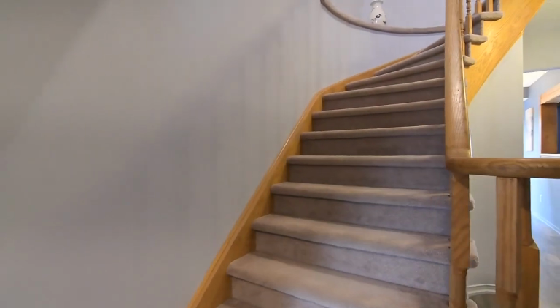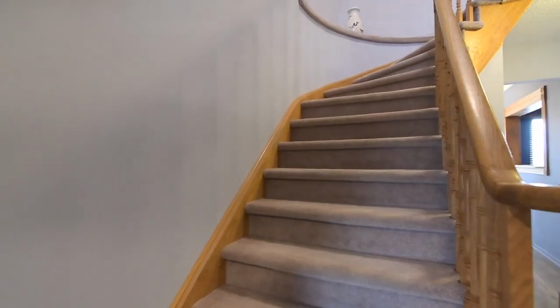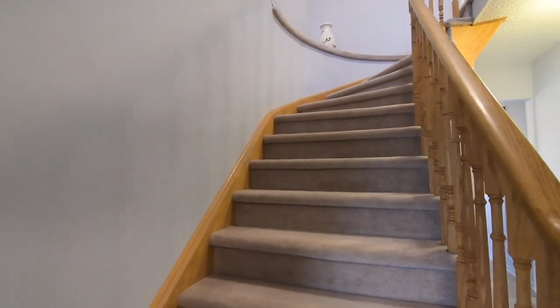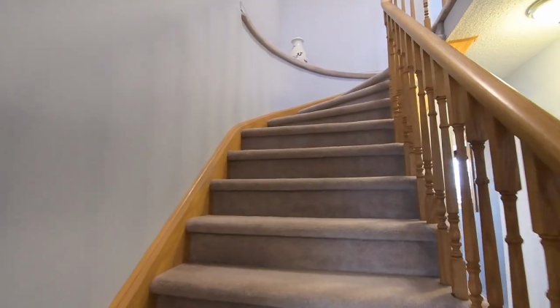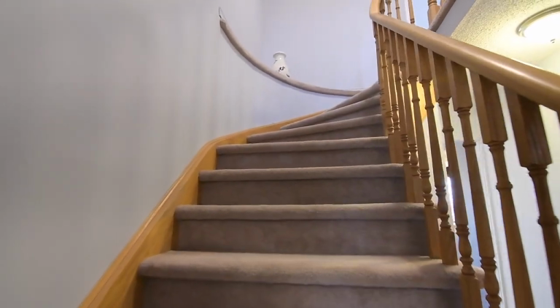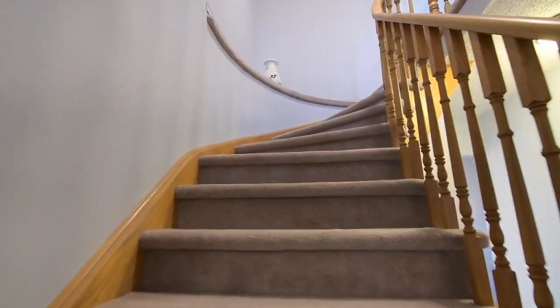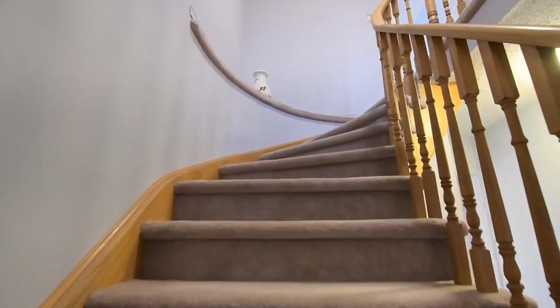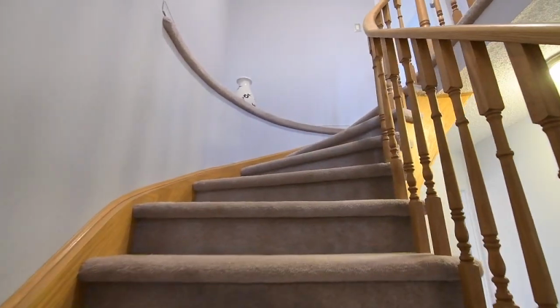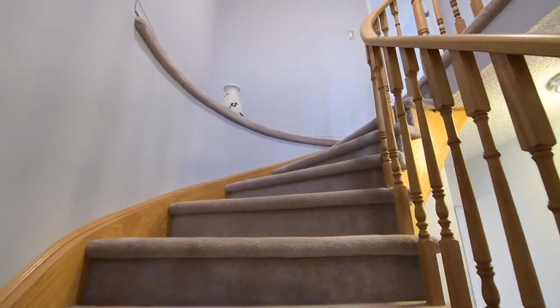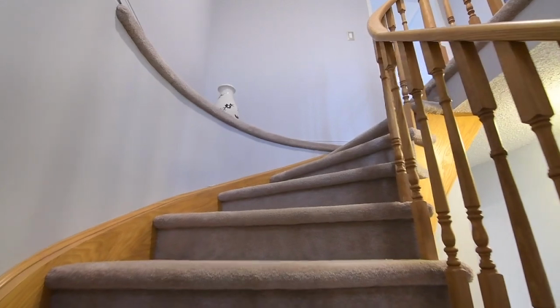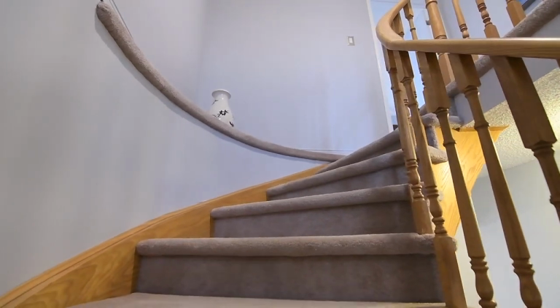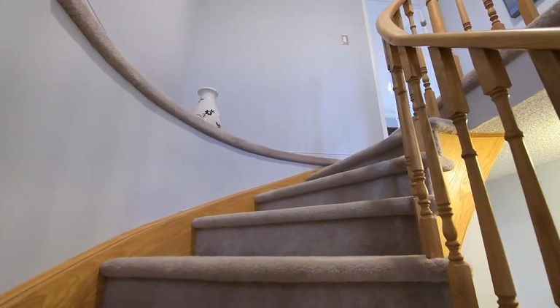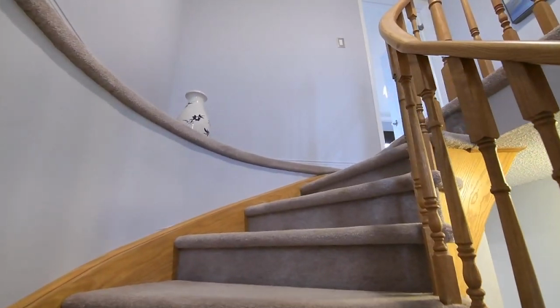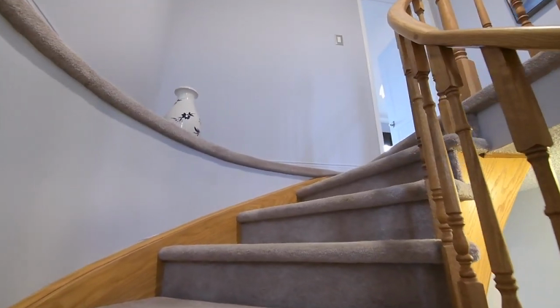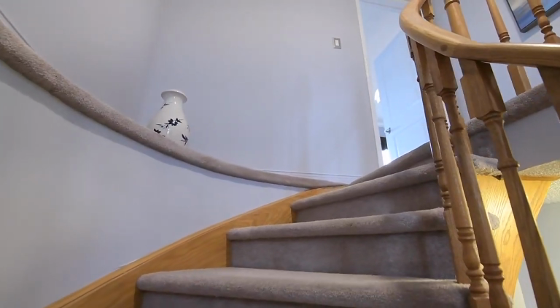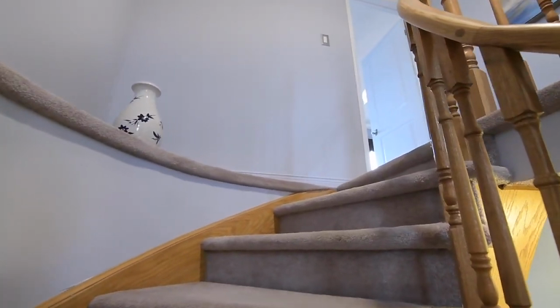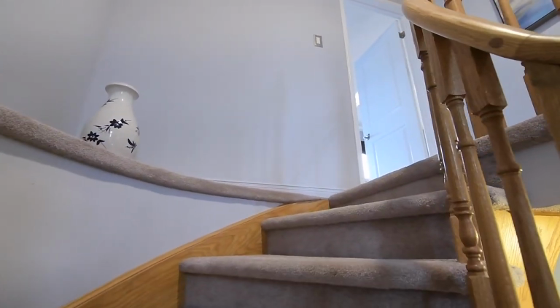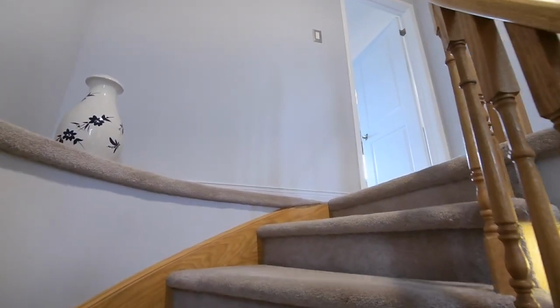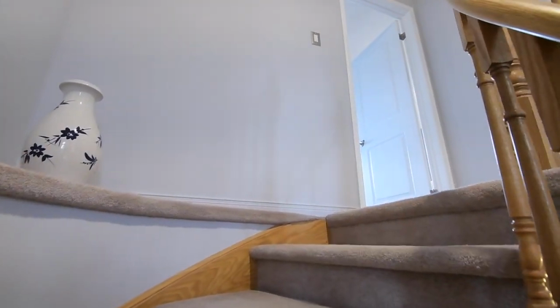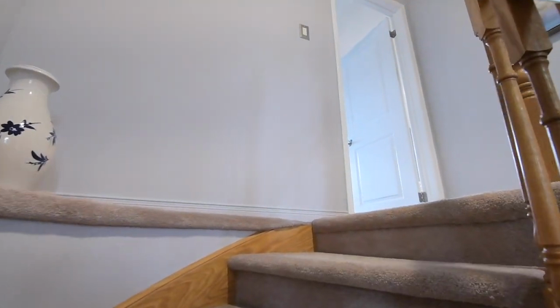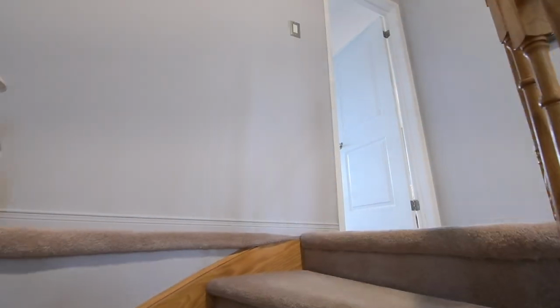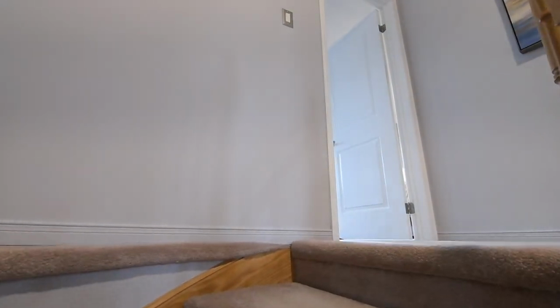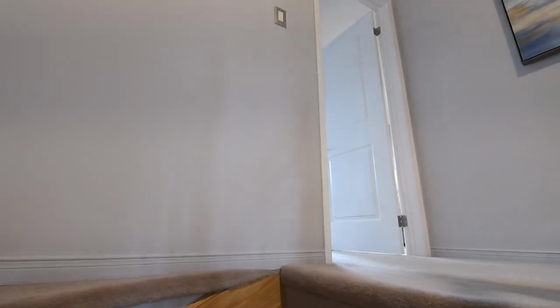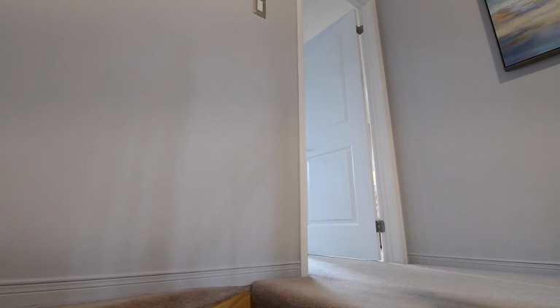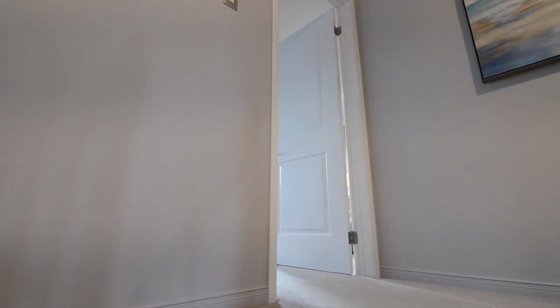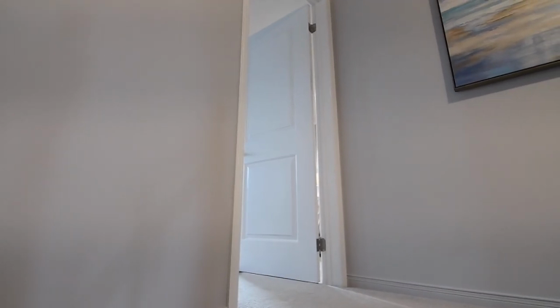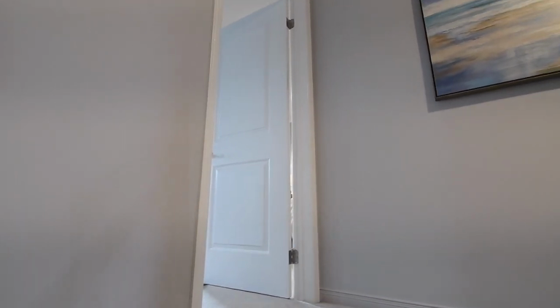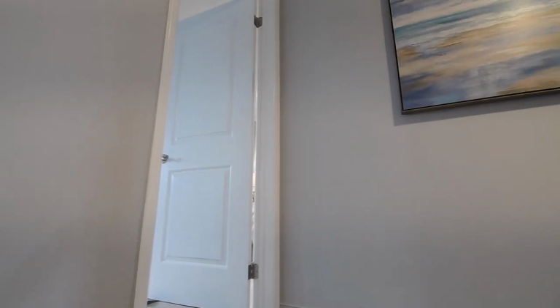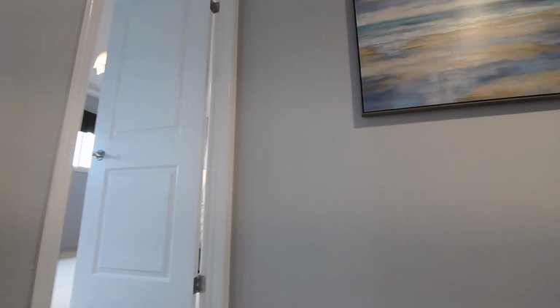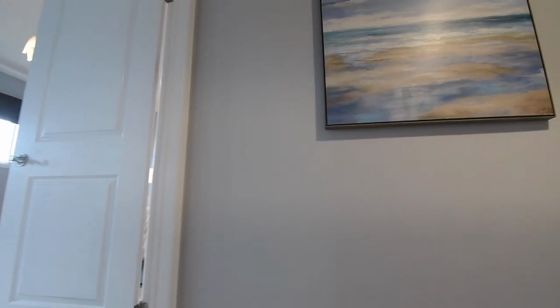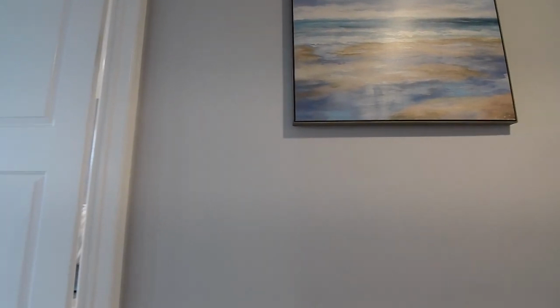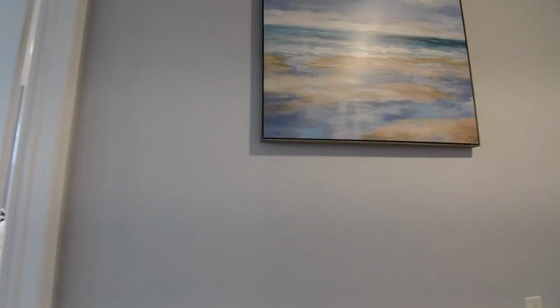To the upper level is a carpeted staircase with a hardwood railing, with this level carpeted for coziness throughout, and featuring four spacious bedrooms, two washrooms, and two linen closets.